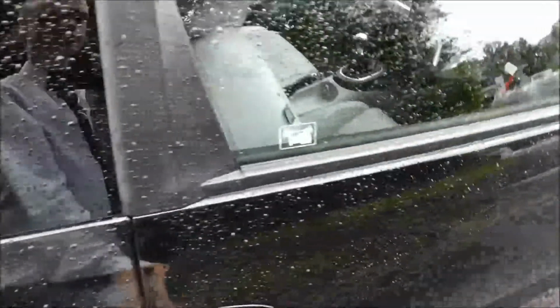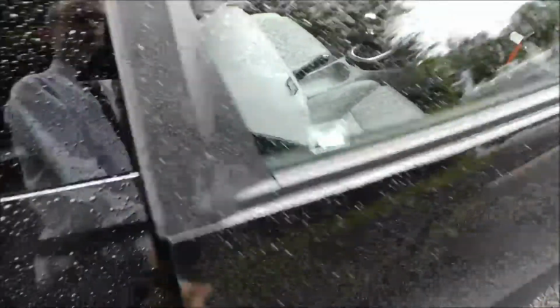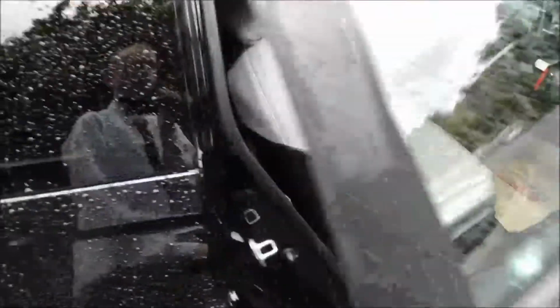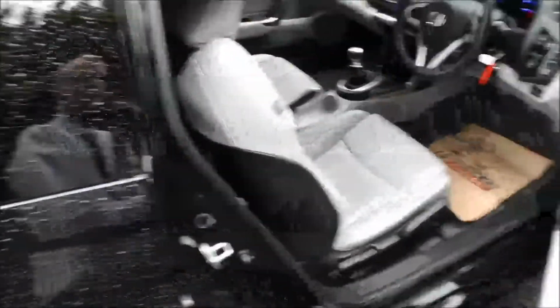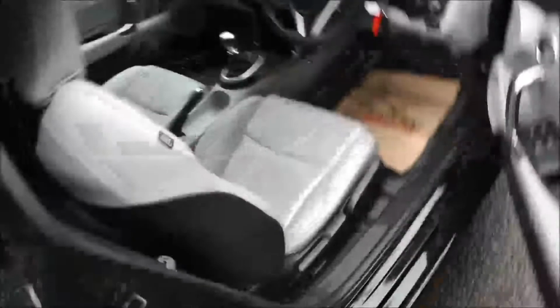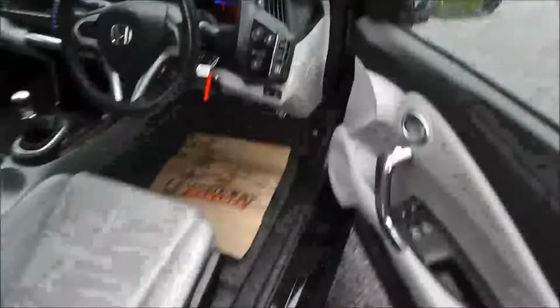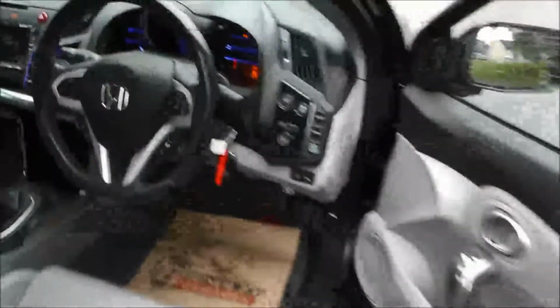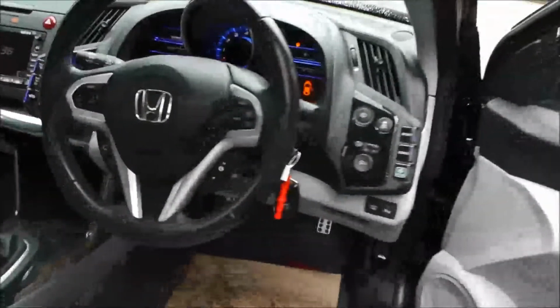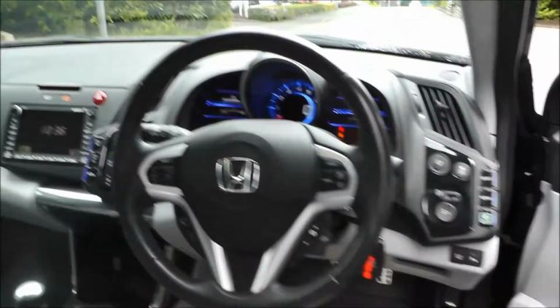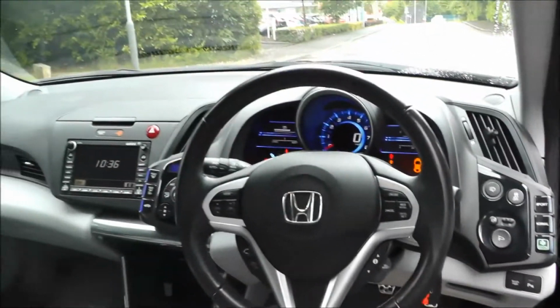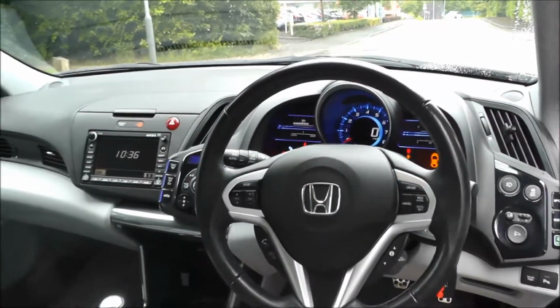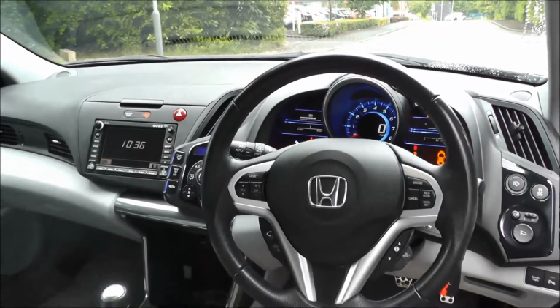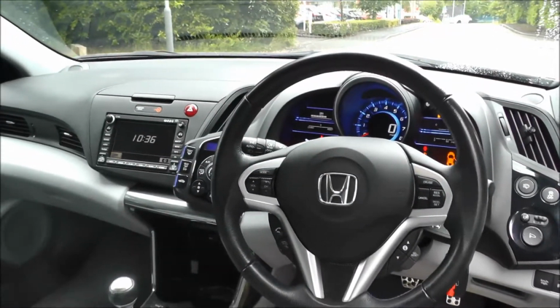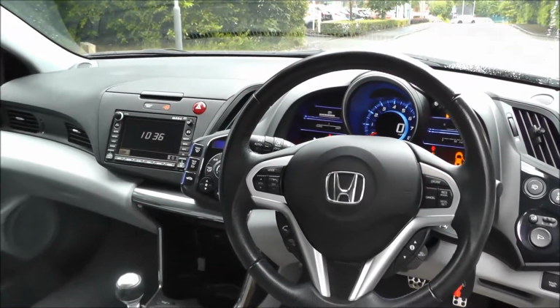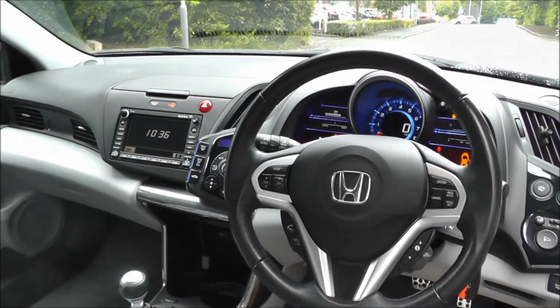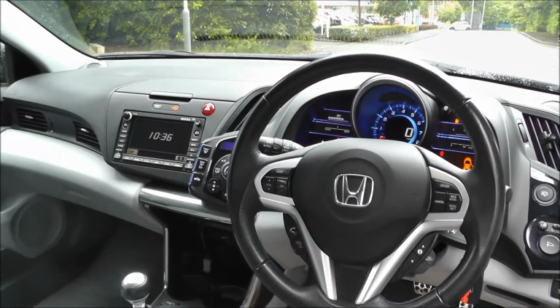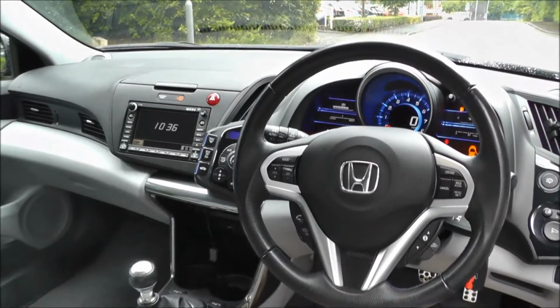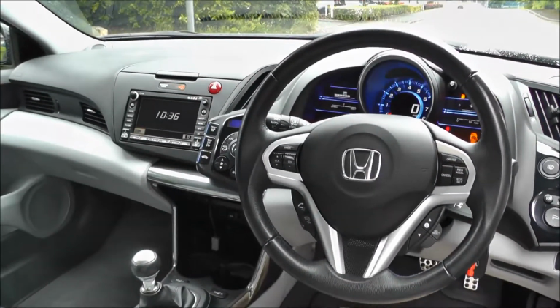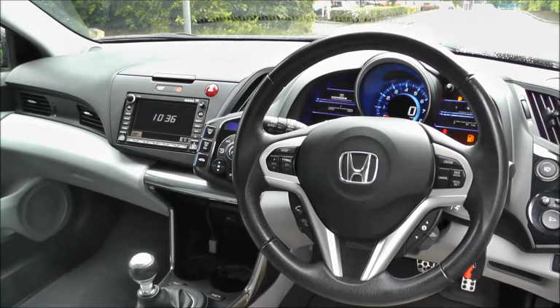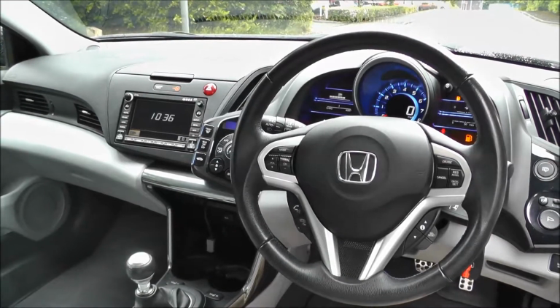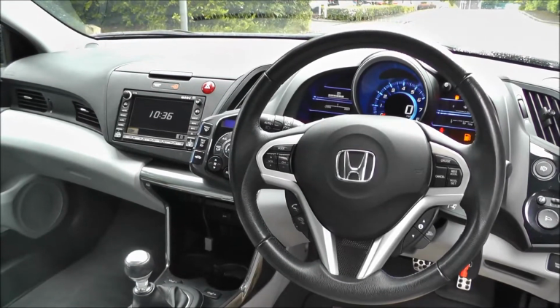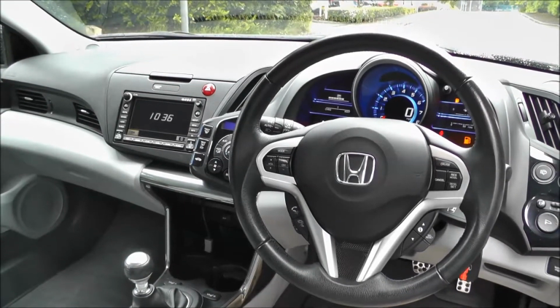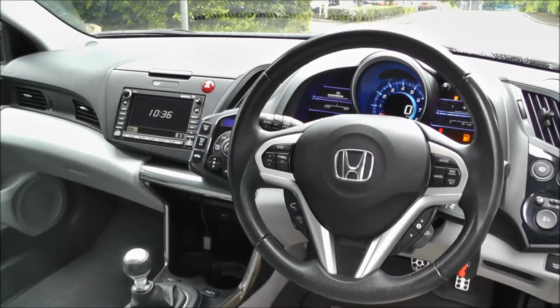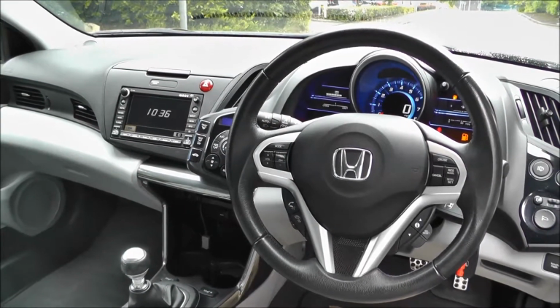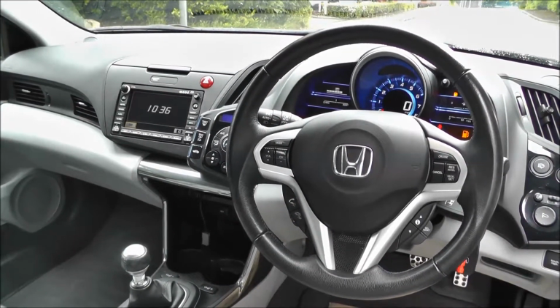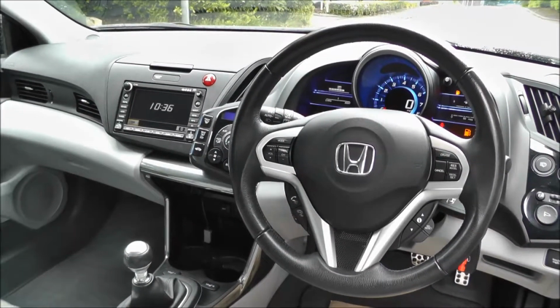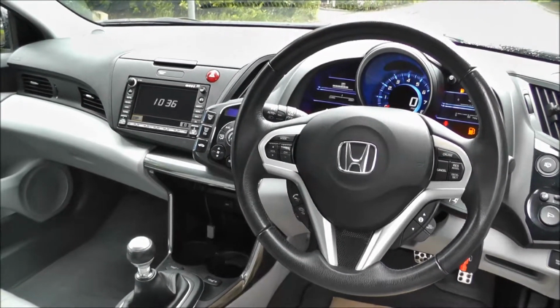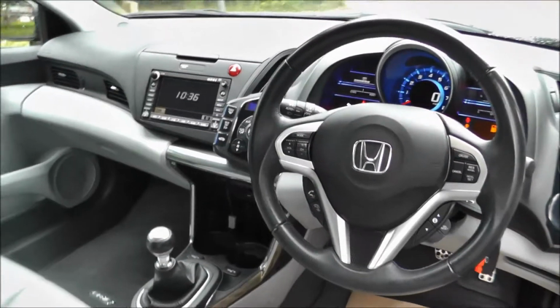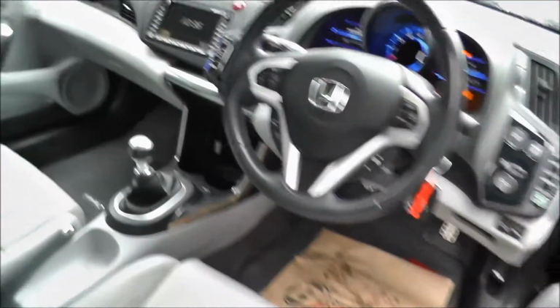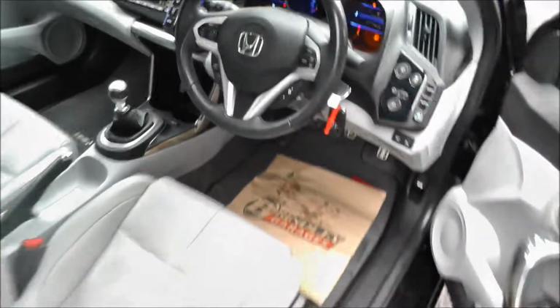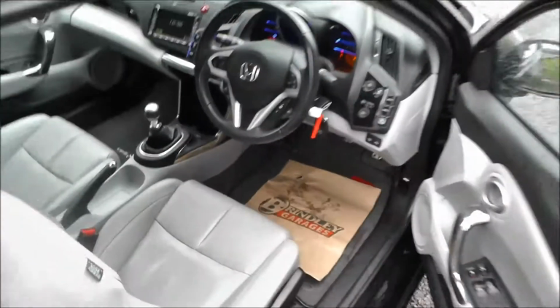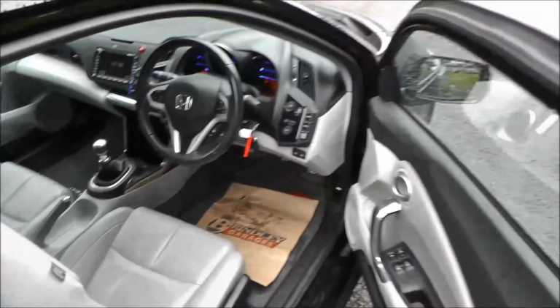This vehicle comes equipped with air conditioning, climate control, CD player, sat nav with Bluetooth, trip computer, power mirrors, heated seats, fog lights, cruise control, rear parking sensors, automatic wipers and automatic headlights.